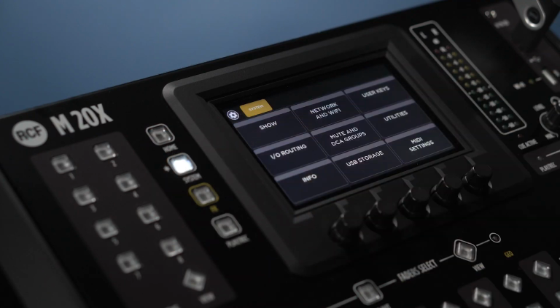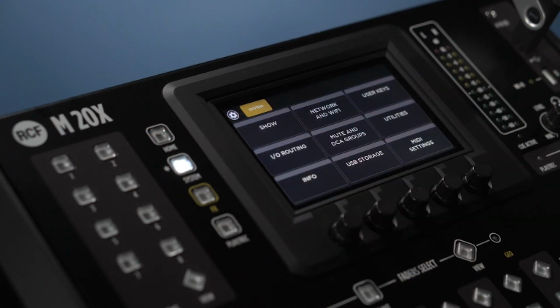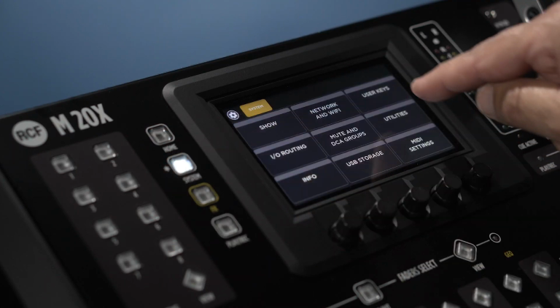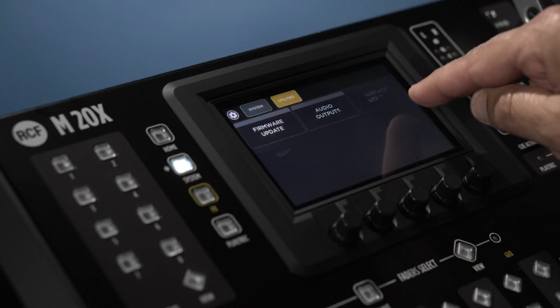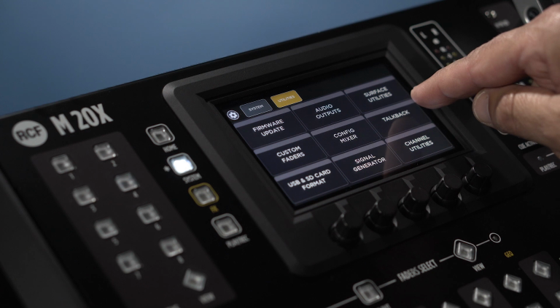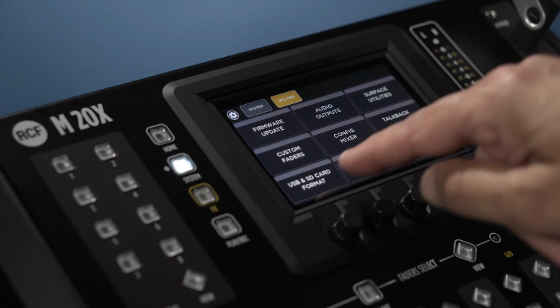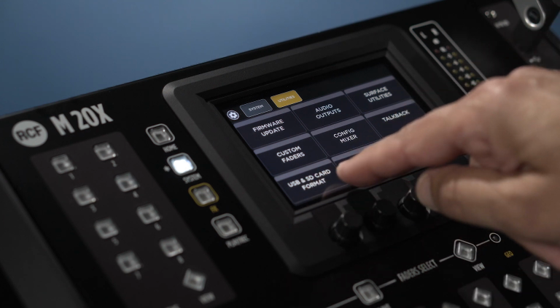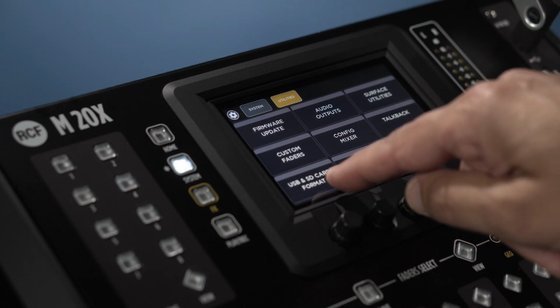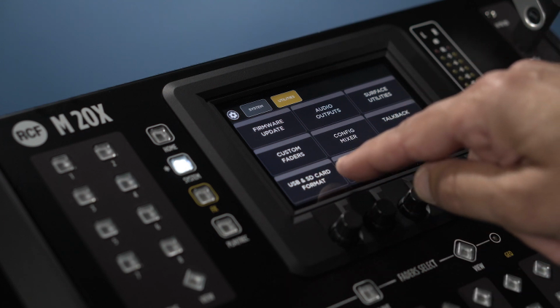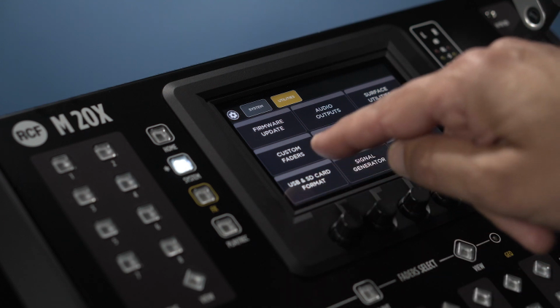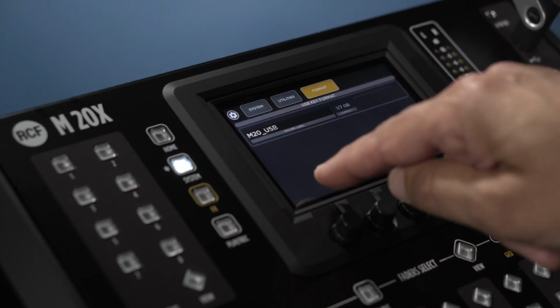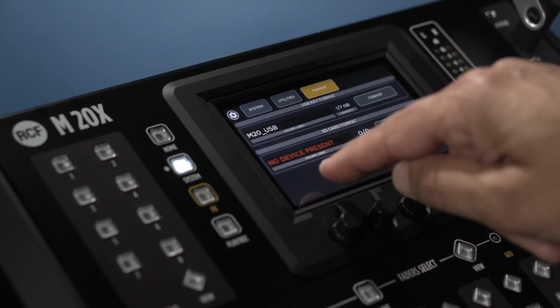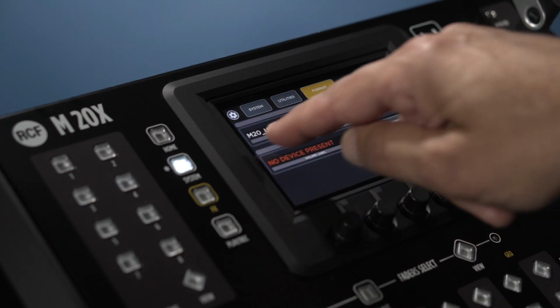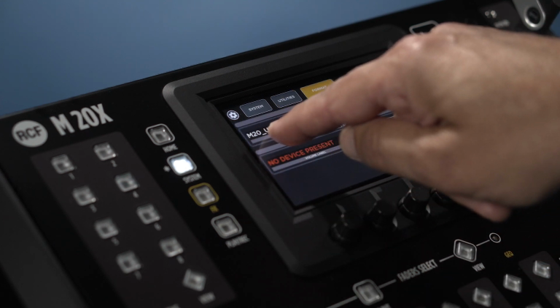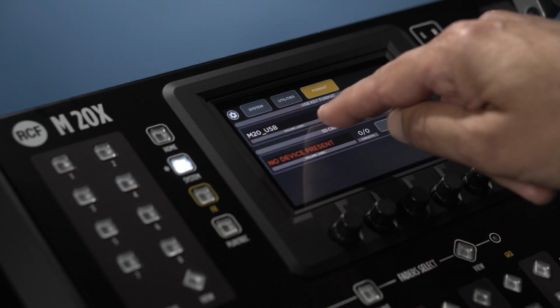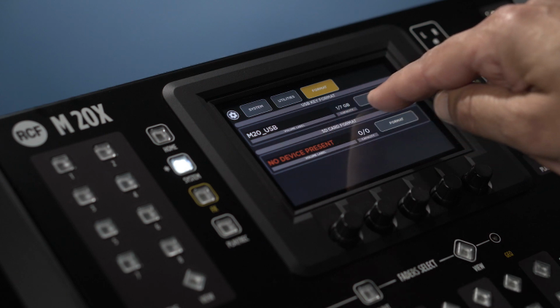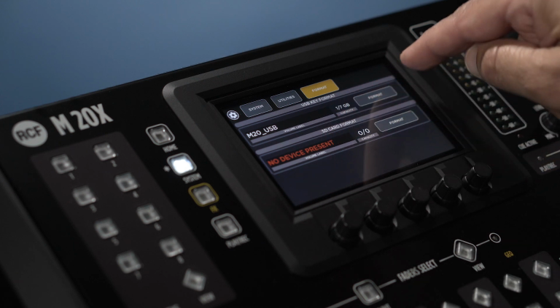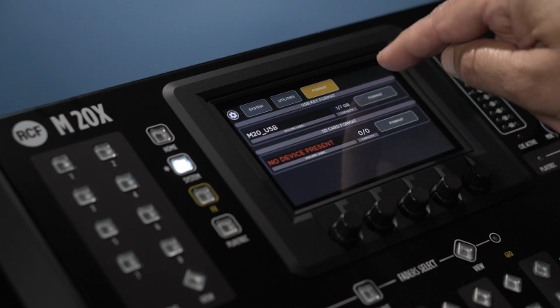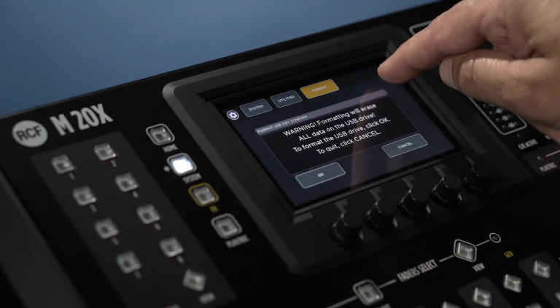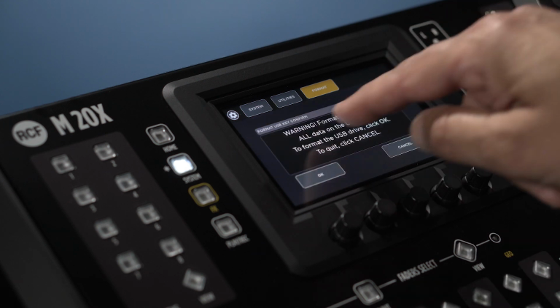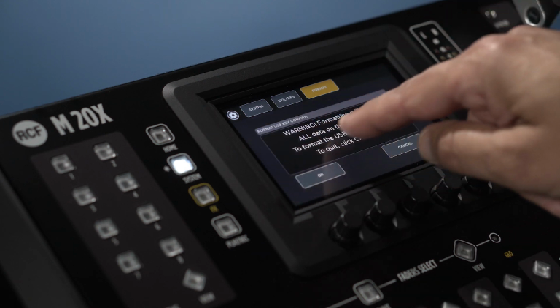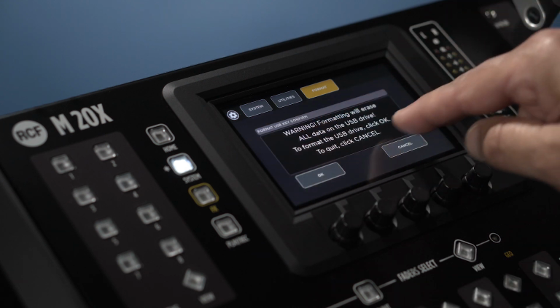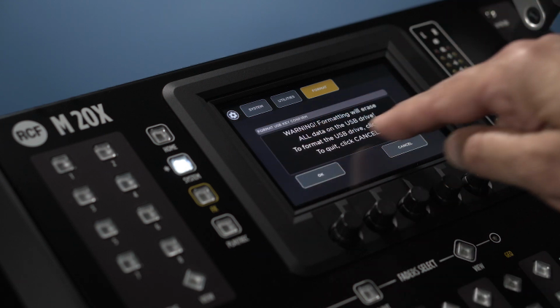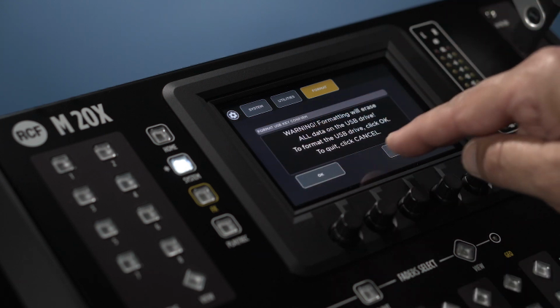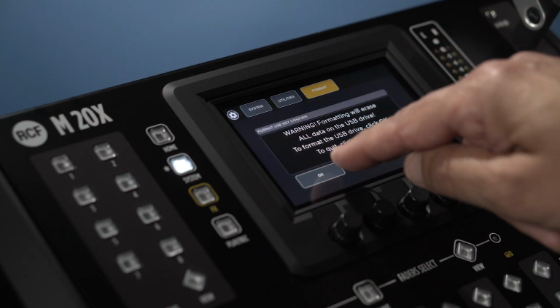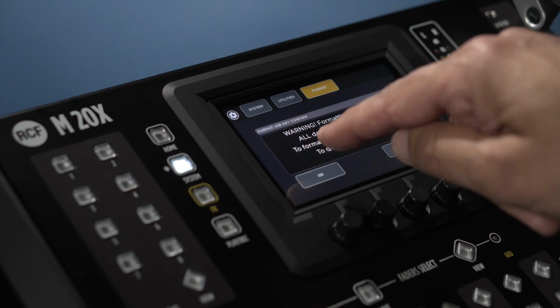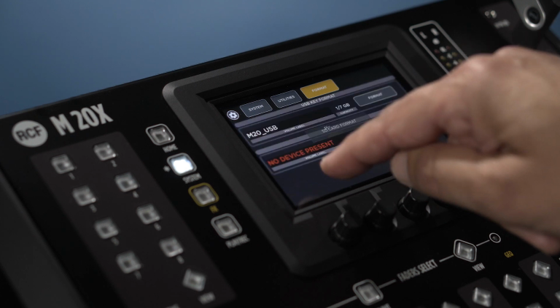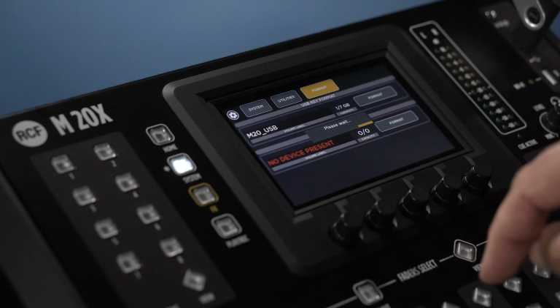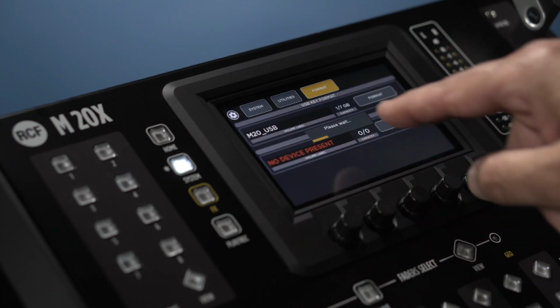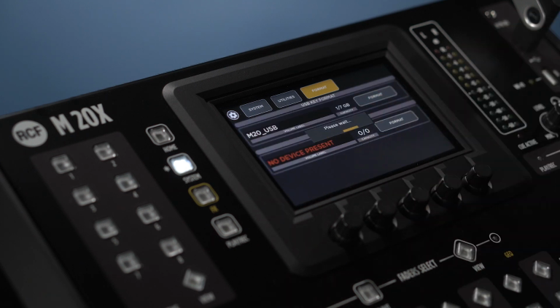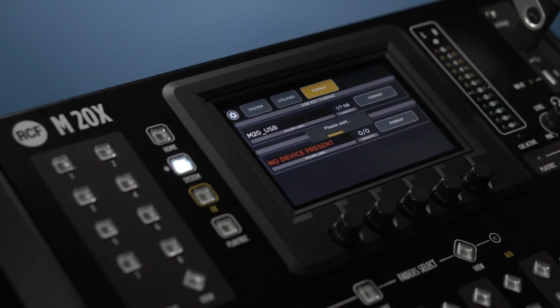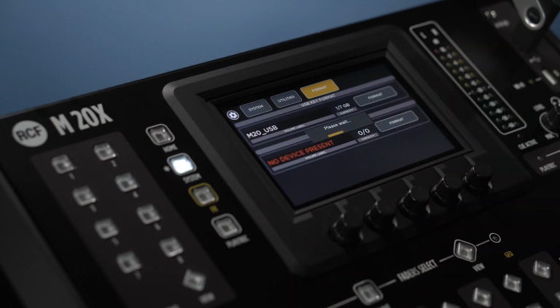To do this, insert the USB in the A or B slot and press the system button and touch Utilities, USB and SD card format. Touch format. After a few seconds, the format is done.